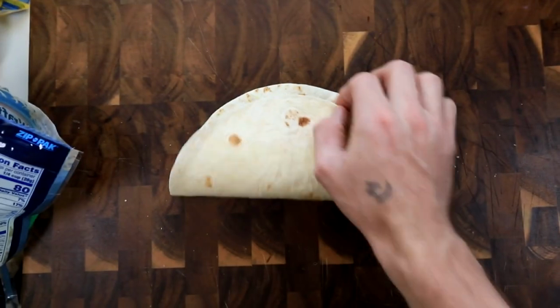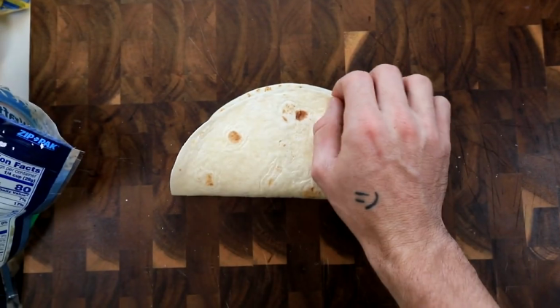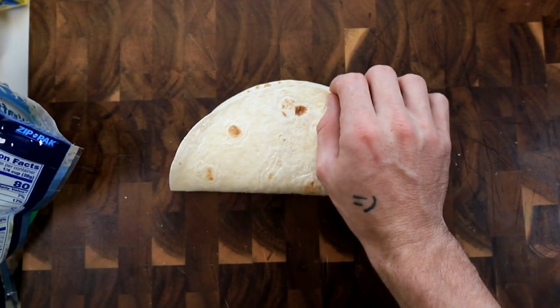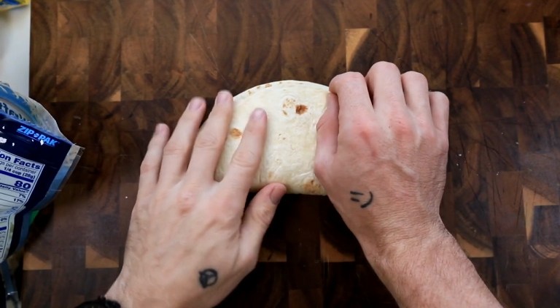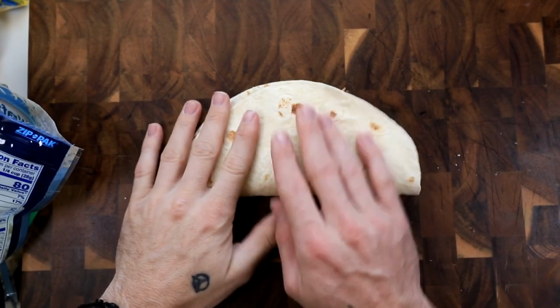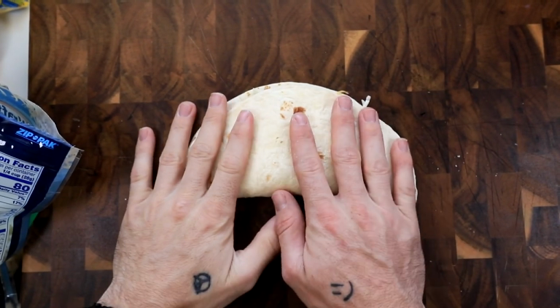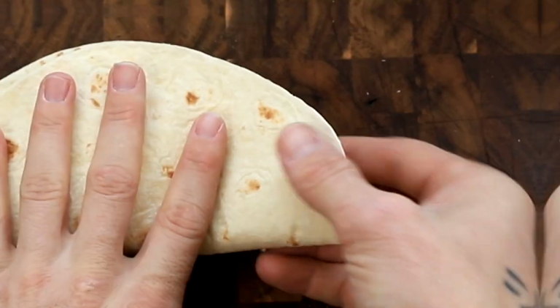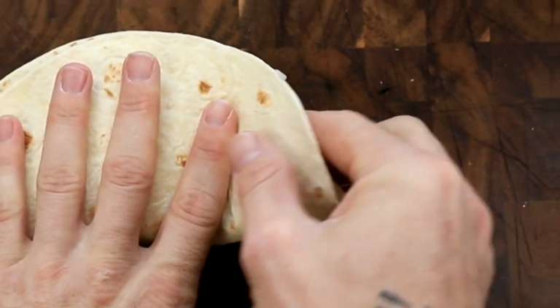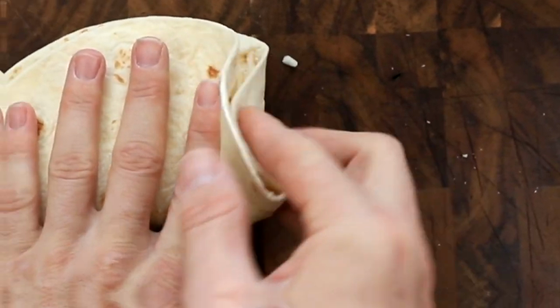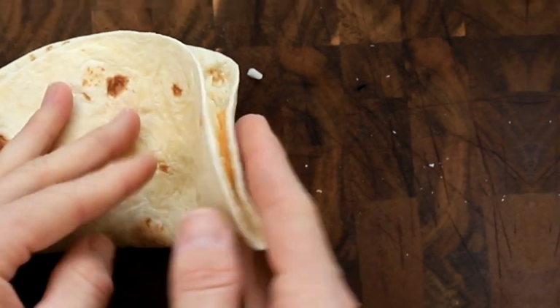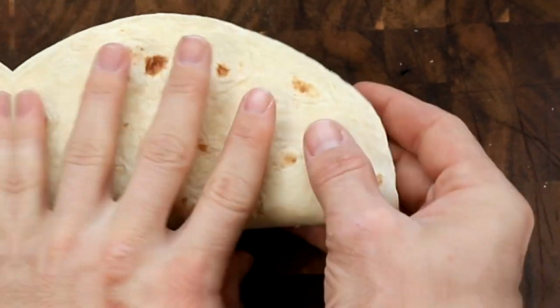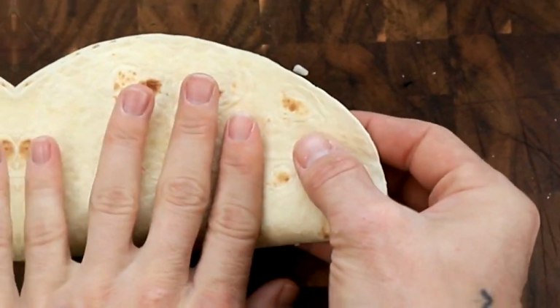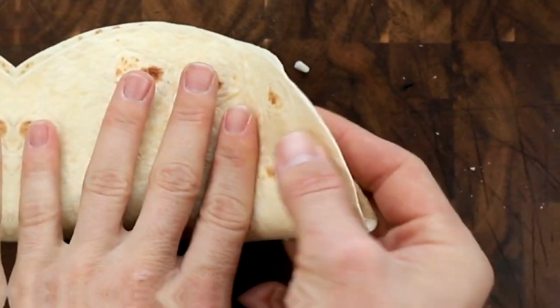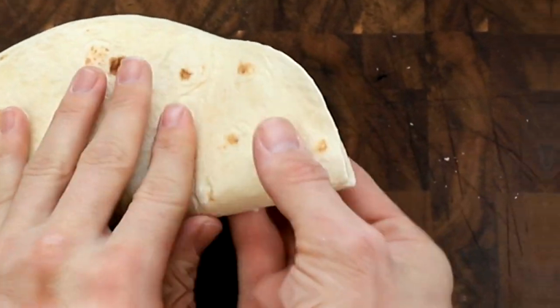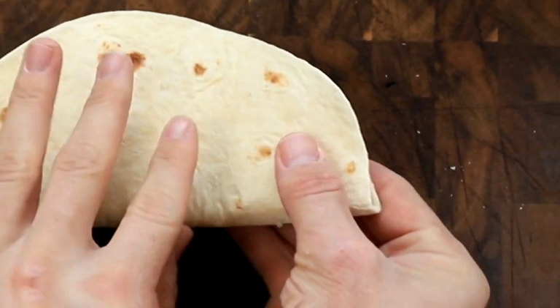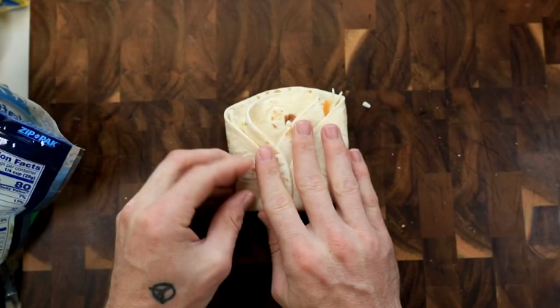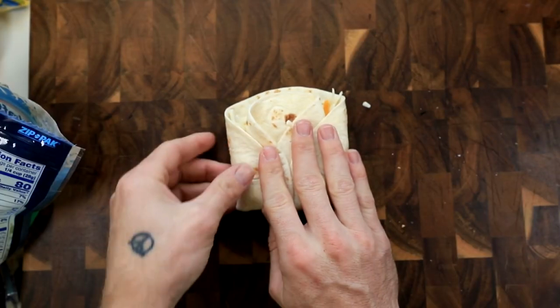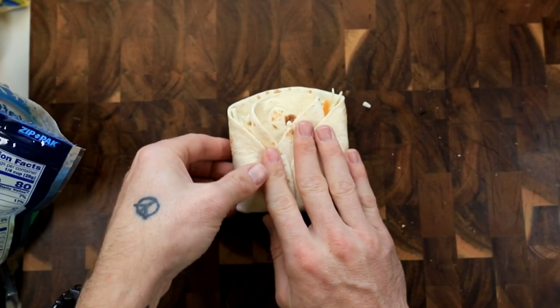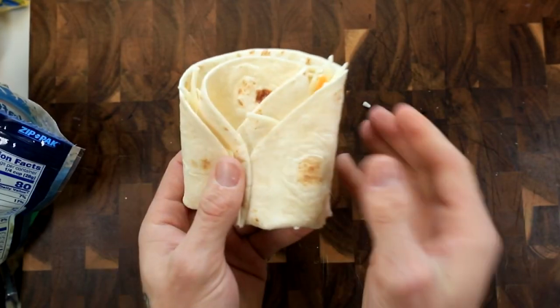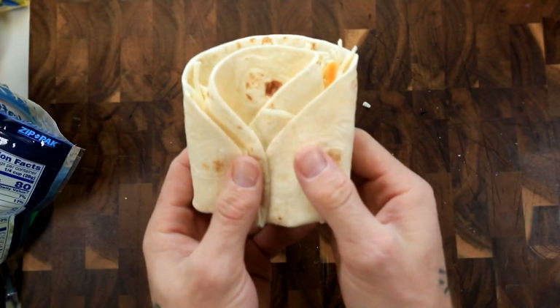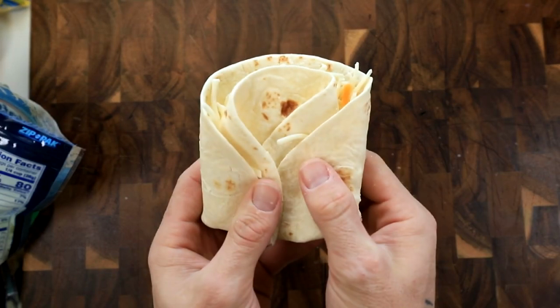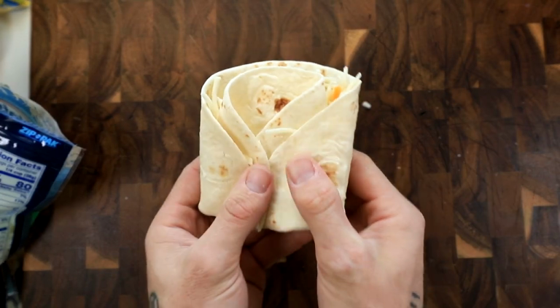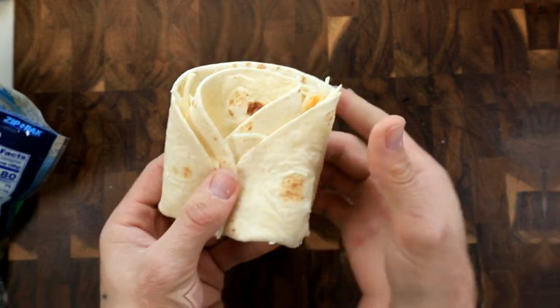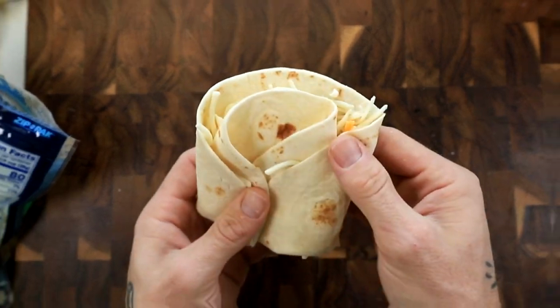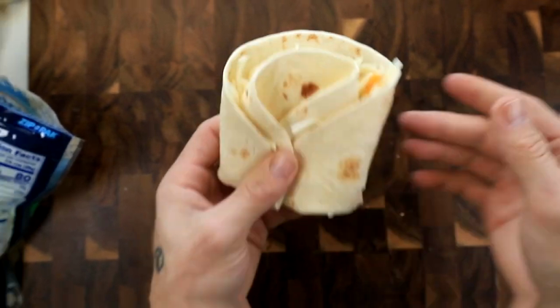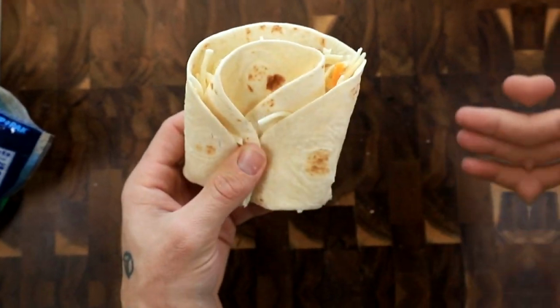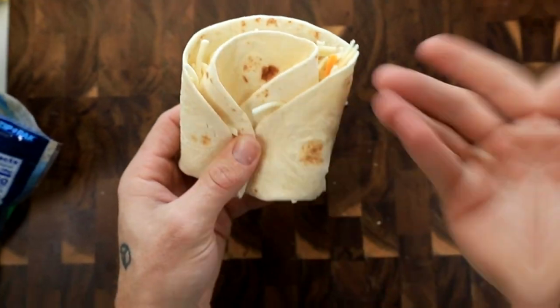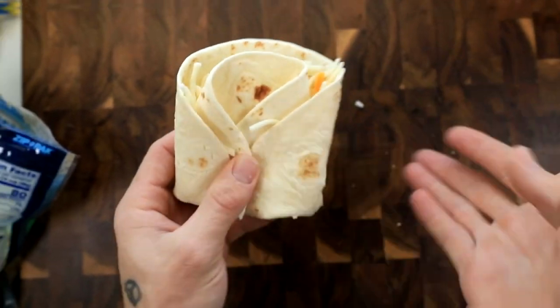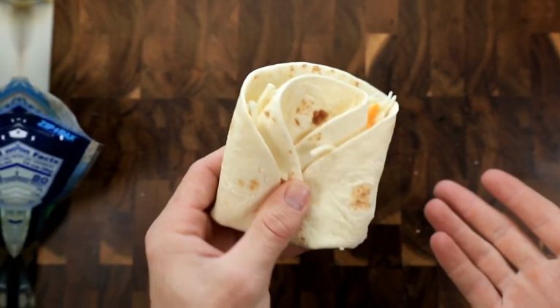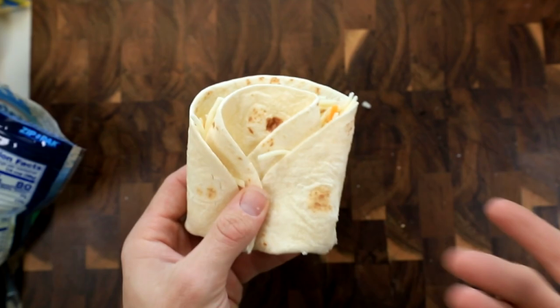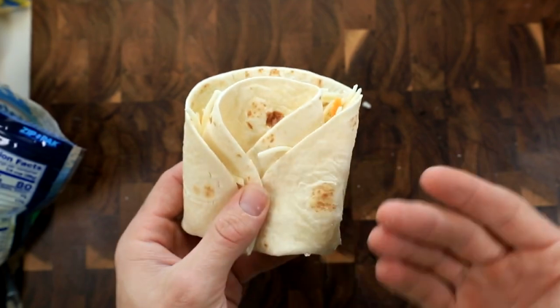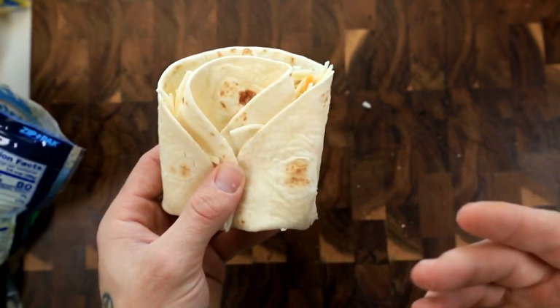Maybe some cheeses just have a different kind of melting point or something. We're gonna go ahead and fold this bad boy in half, and then tuck in the sides just like that. Then we have ourselves a perfectly toastable tortilla.